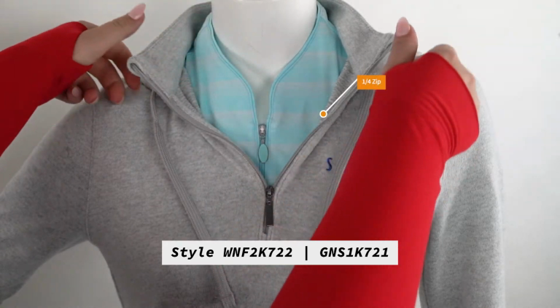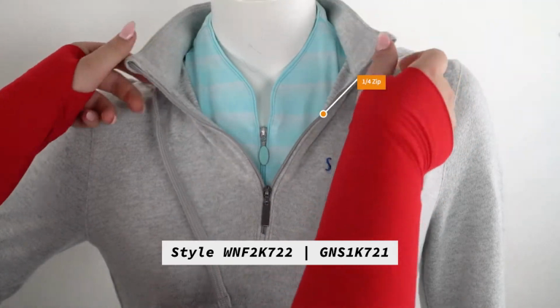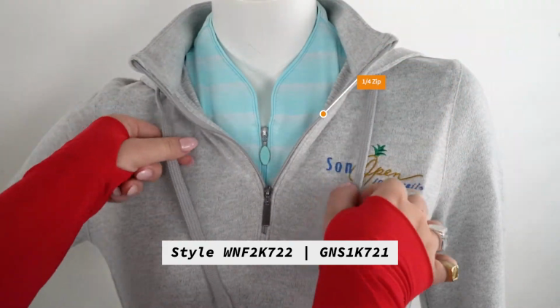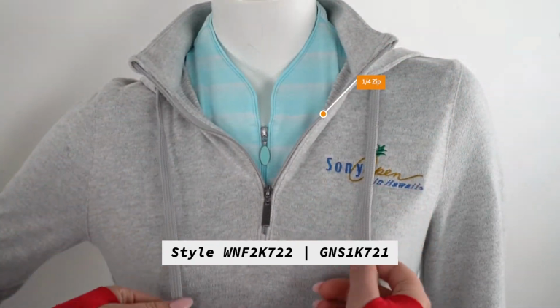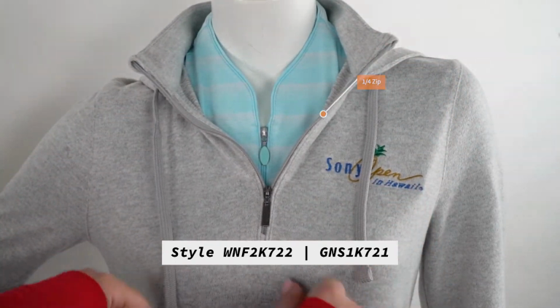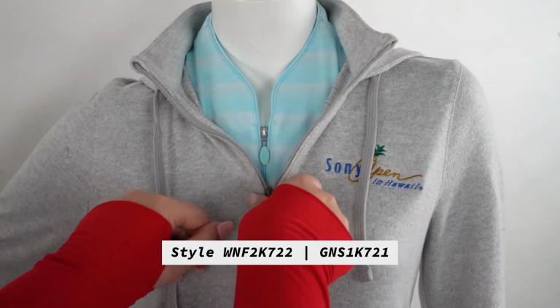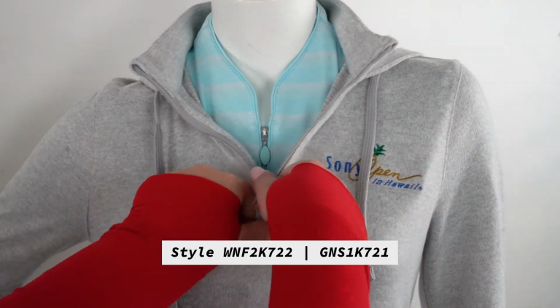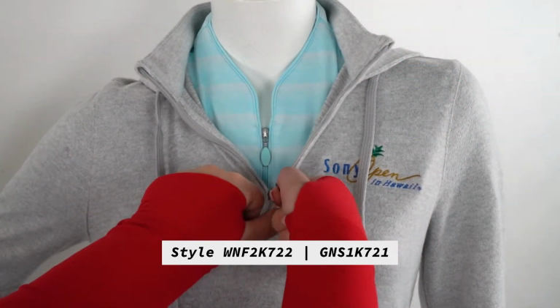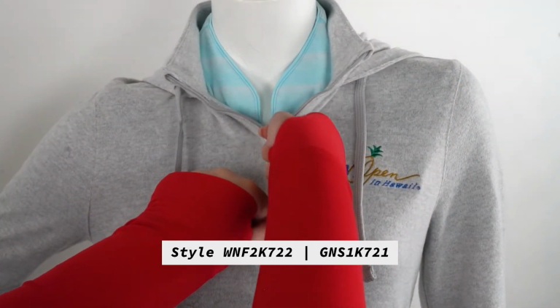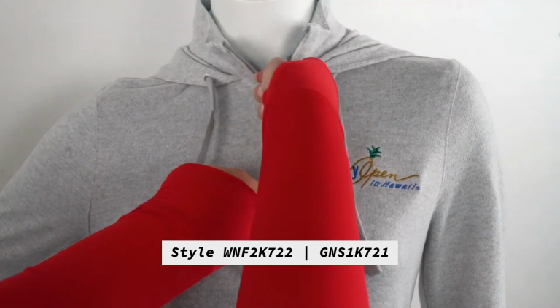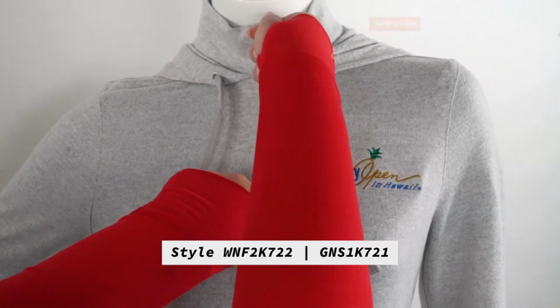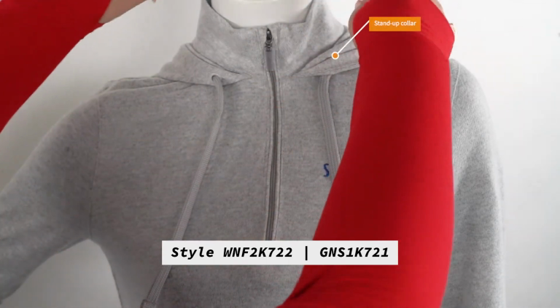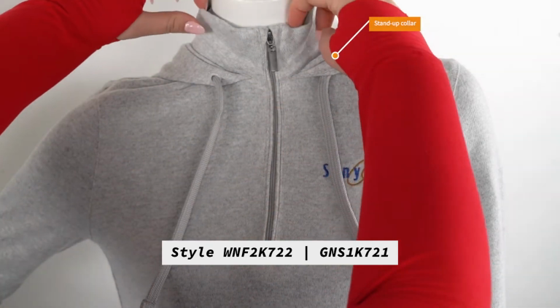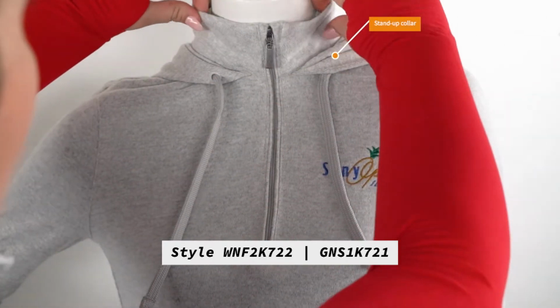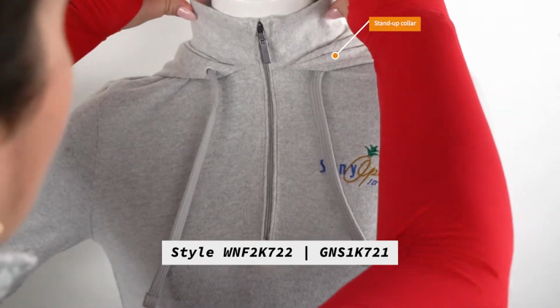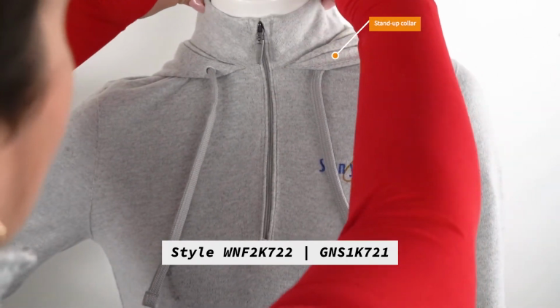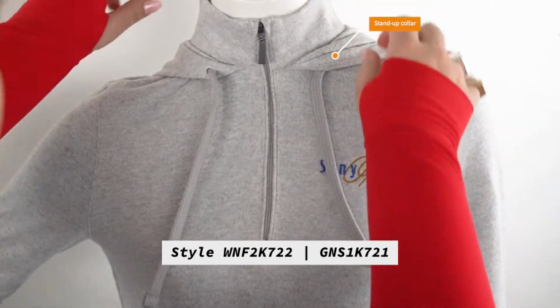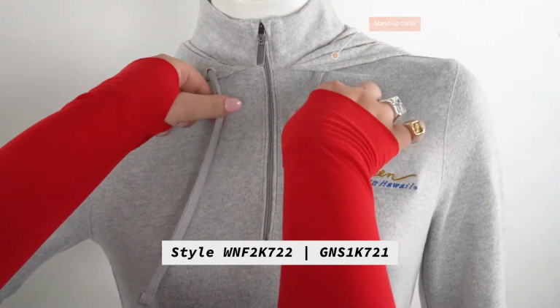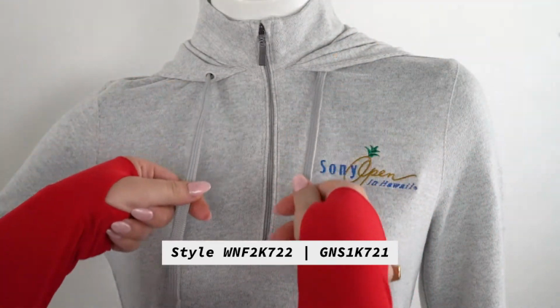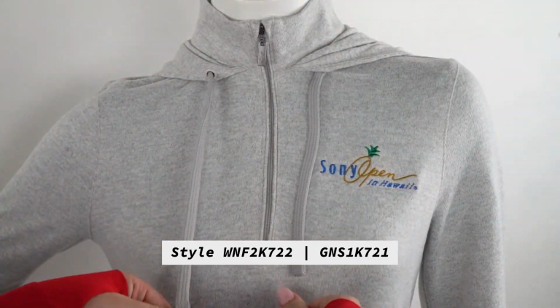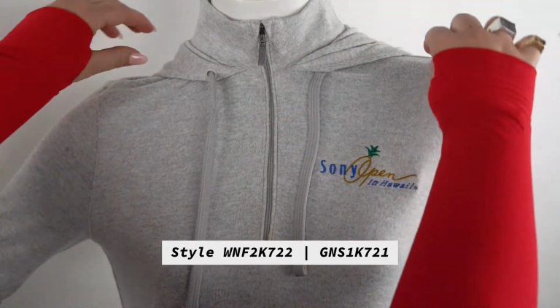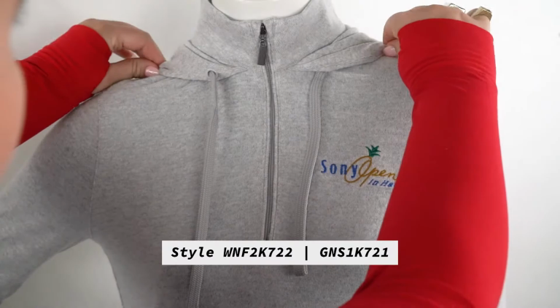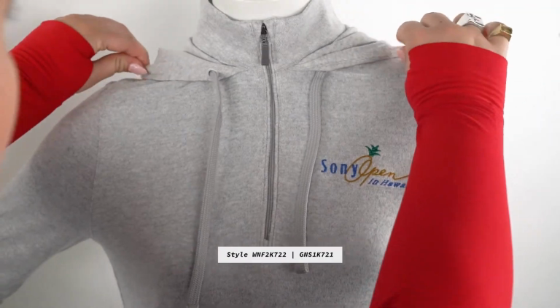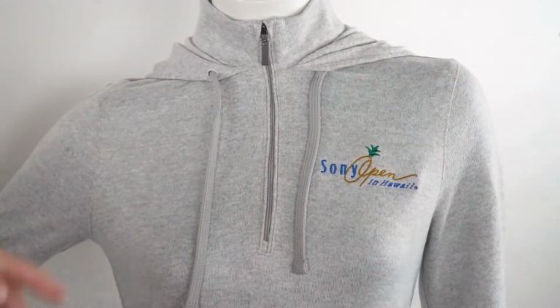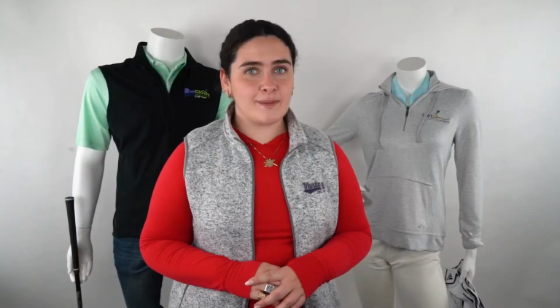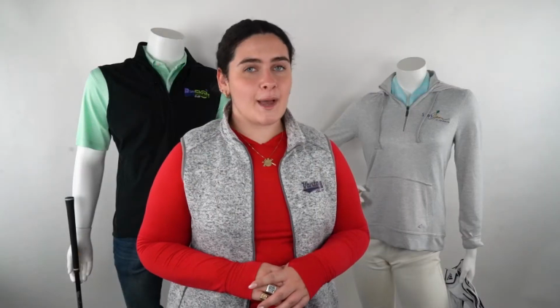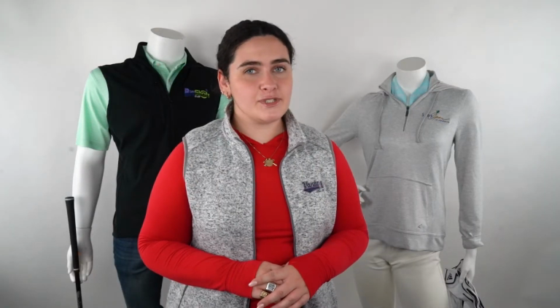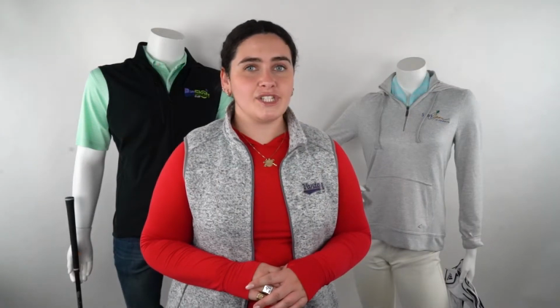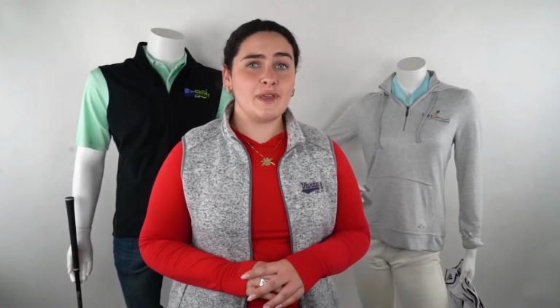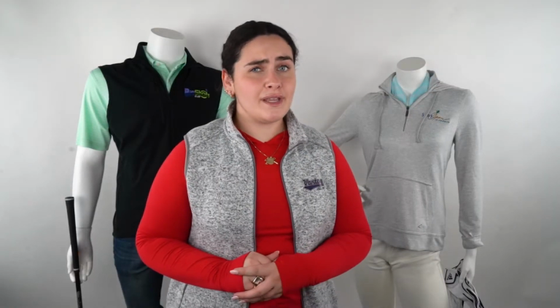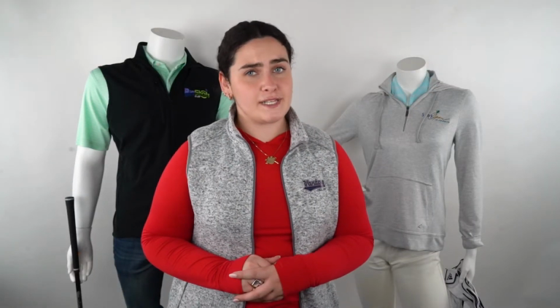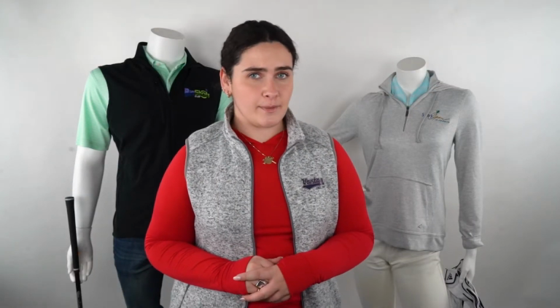The stand-up collar gives the top of this garment structure that frames the face nicely, while the rest of the garment is relaxed and has a classic hoodie silhouette. It's also super lightweight and comes with optimal stretch so that you can give your best performance.